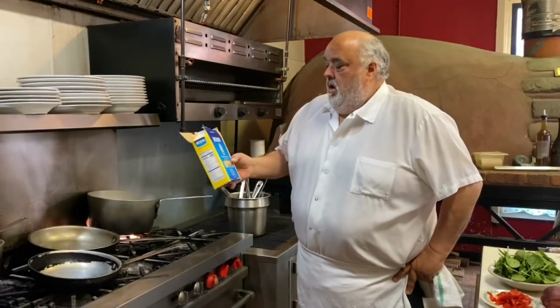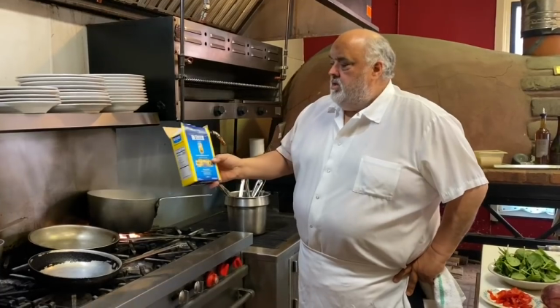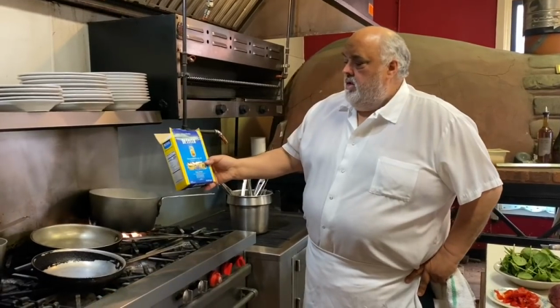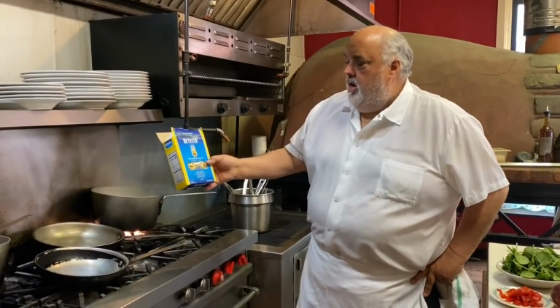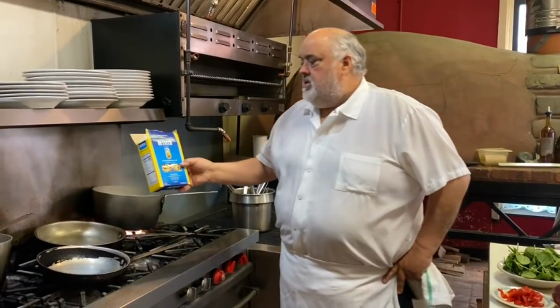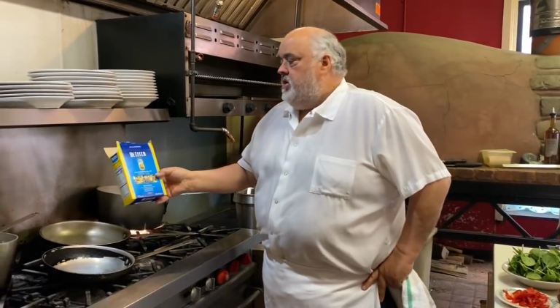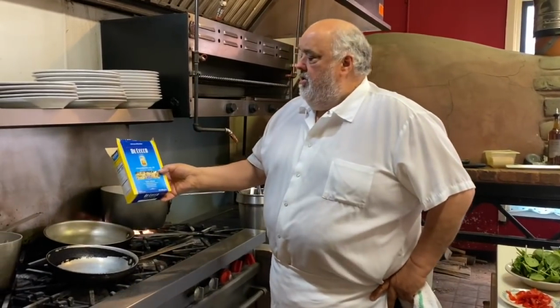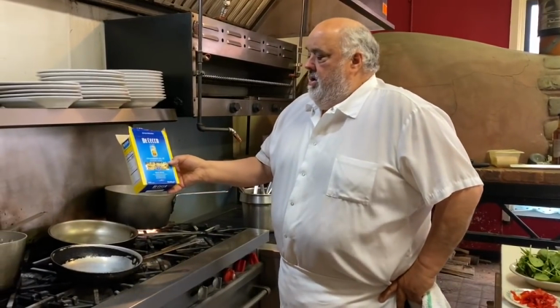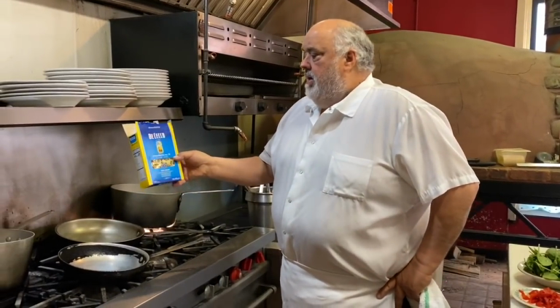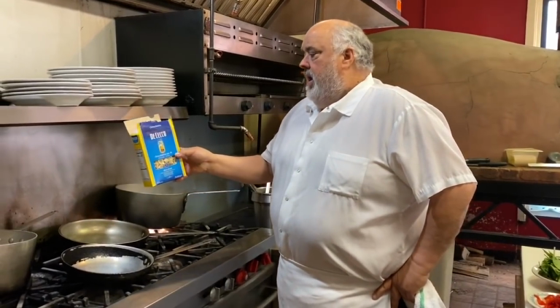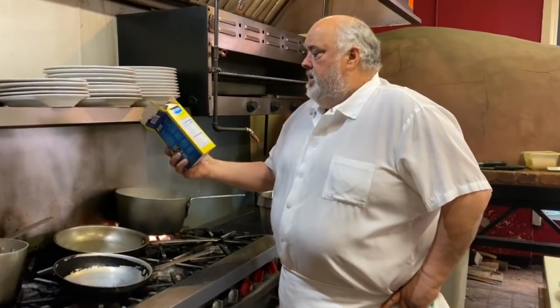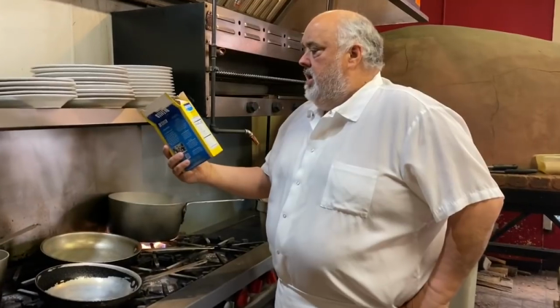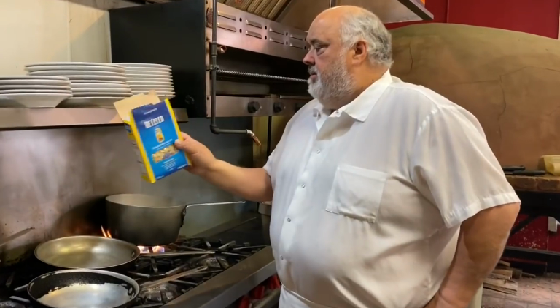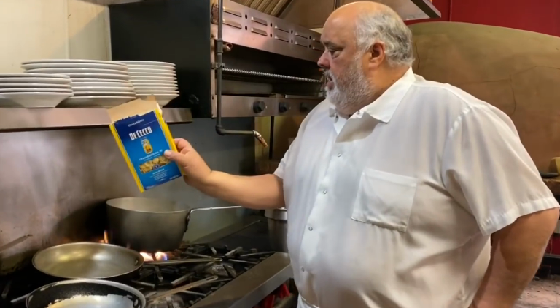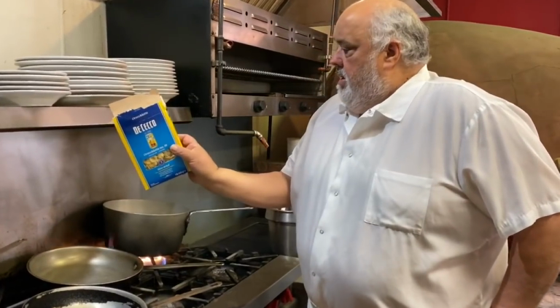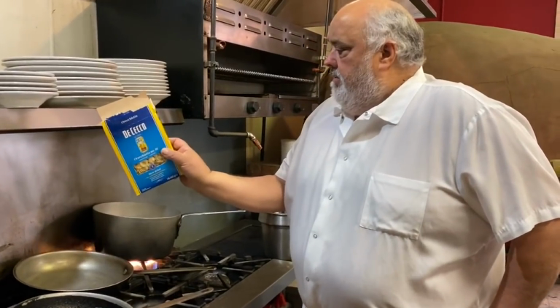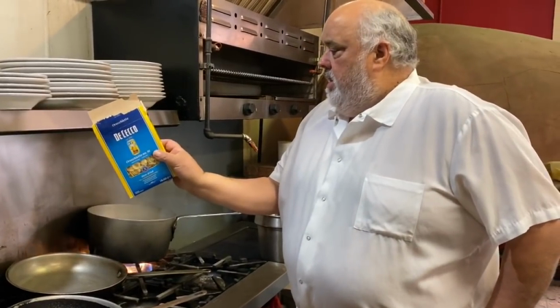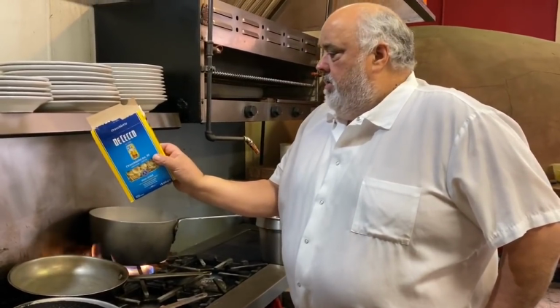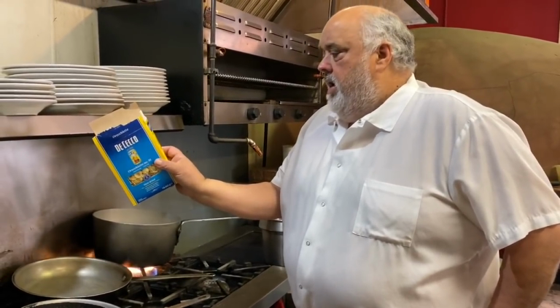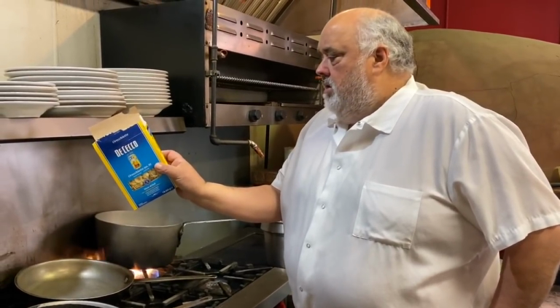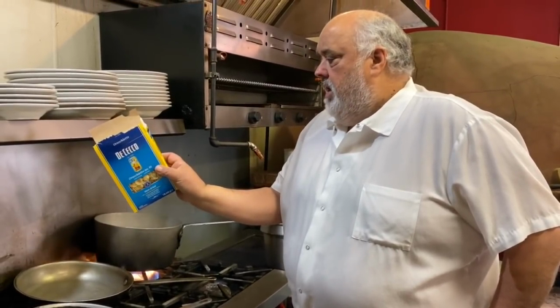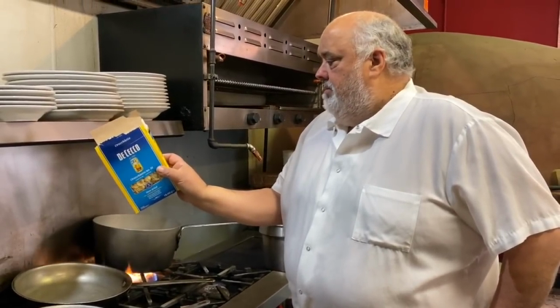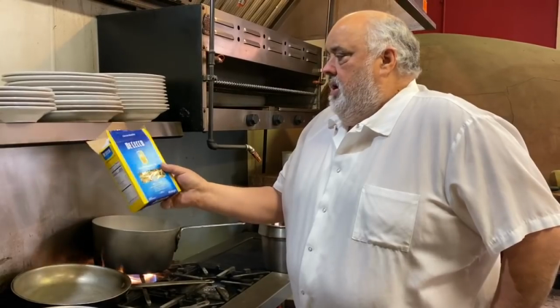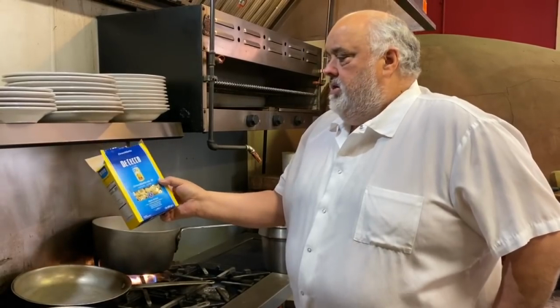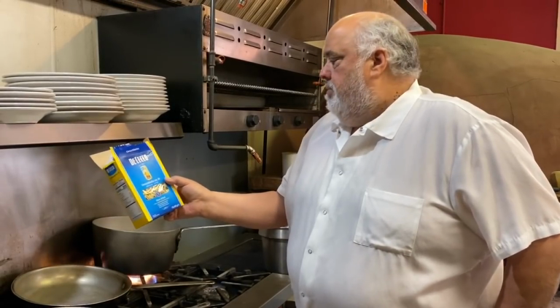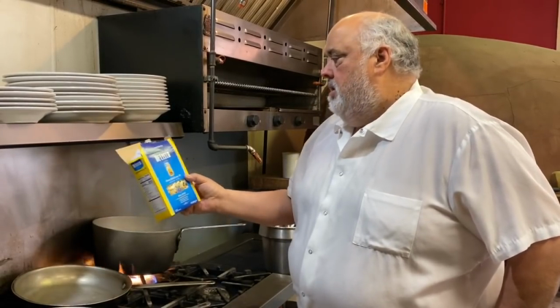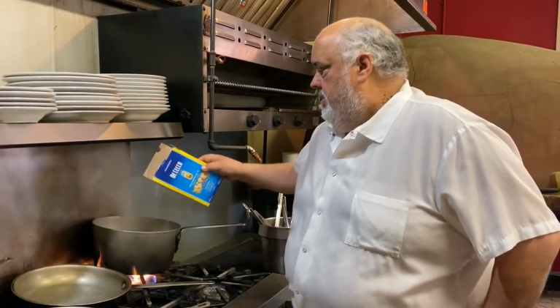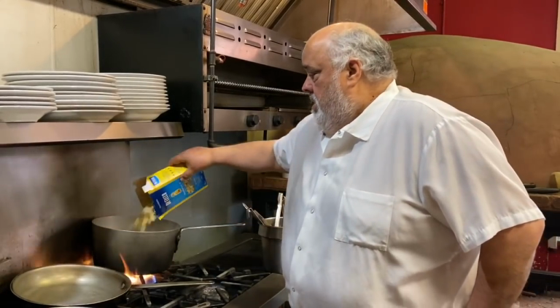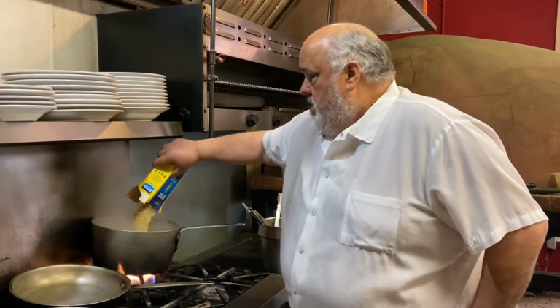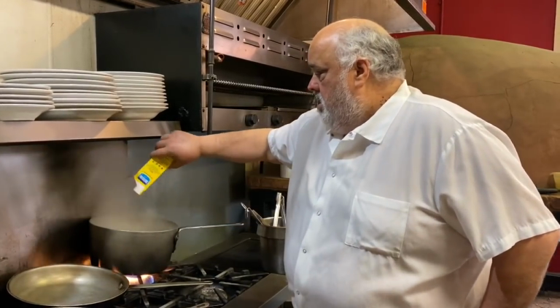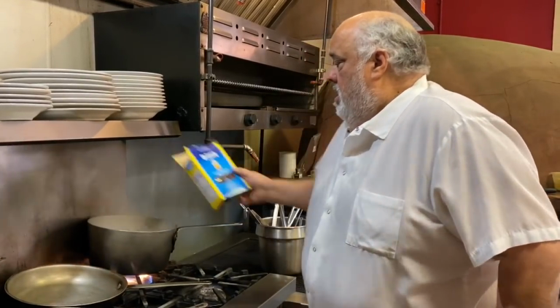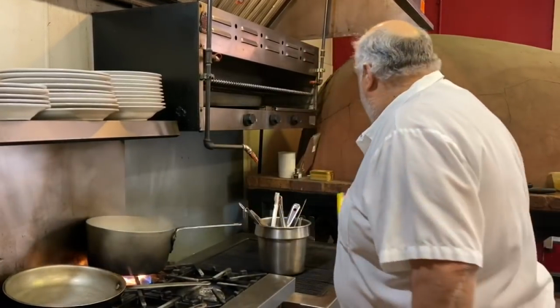All right, so we got the Archeri pasta, the Checo. That's my favorite. I've been getting this. It's the semolina — very little other ingredients, you know, semolina. I love the Checo pasta.